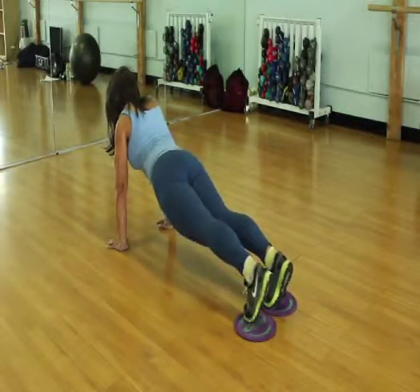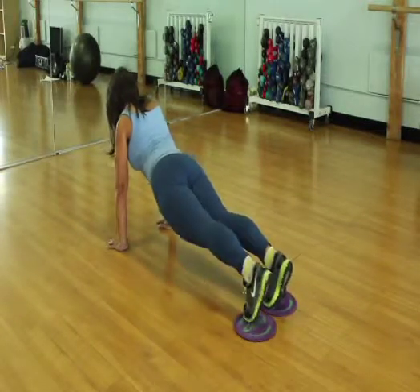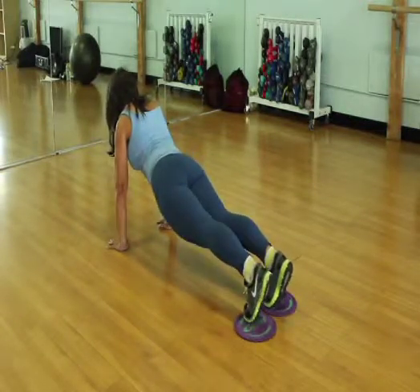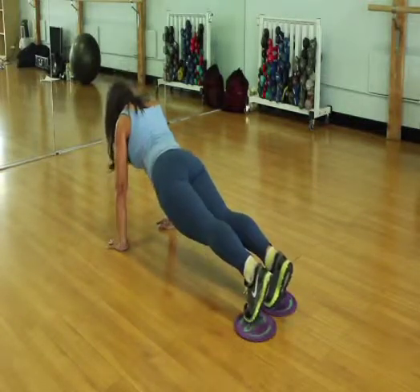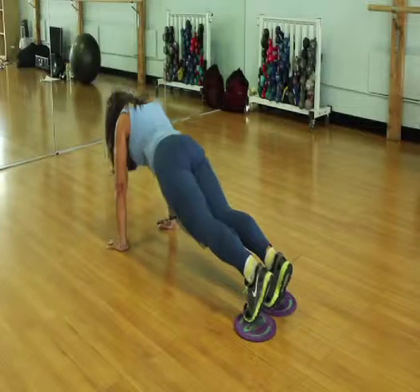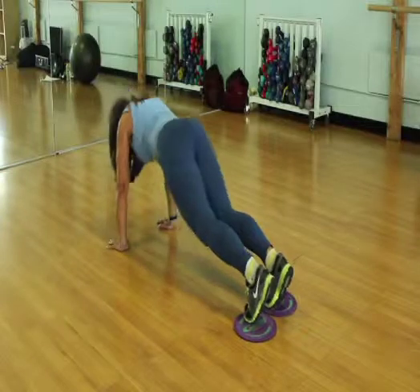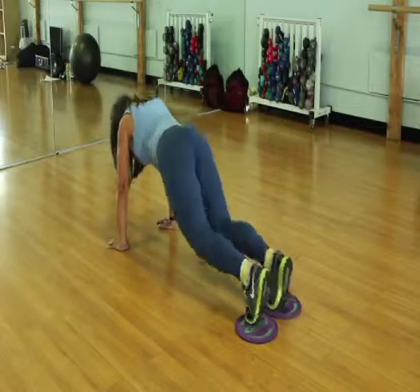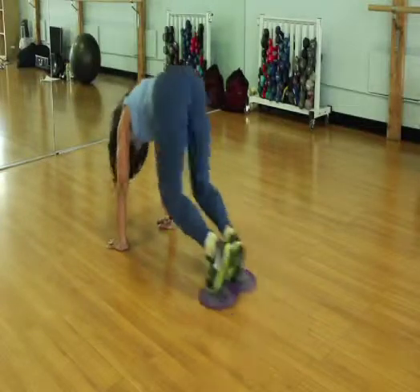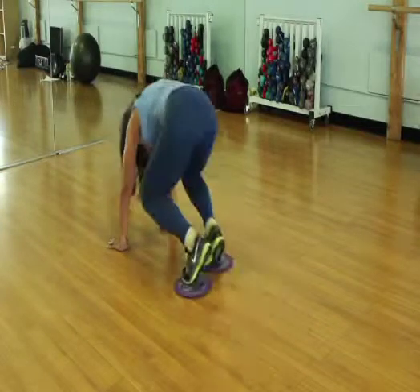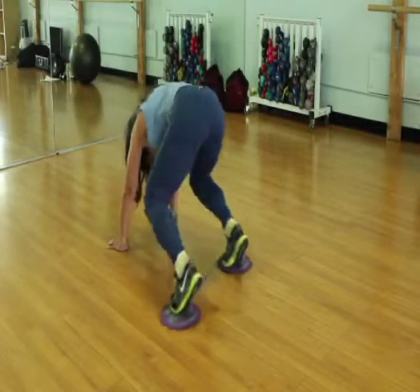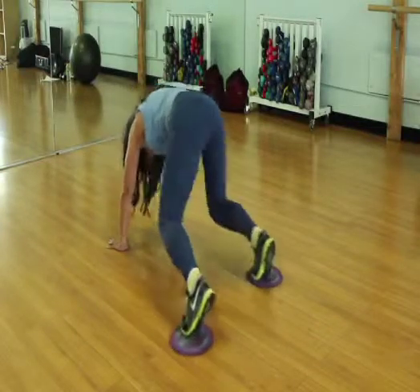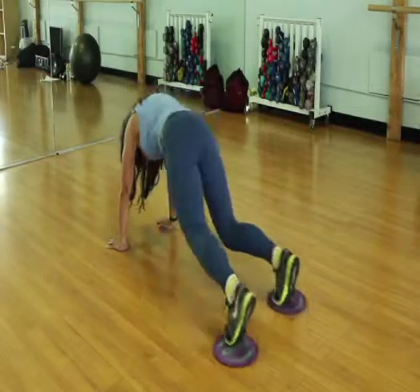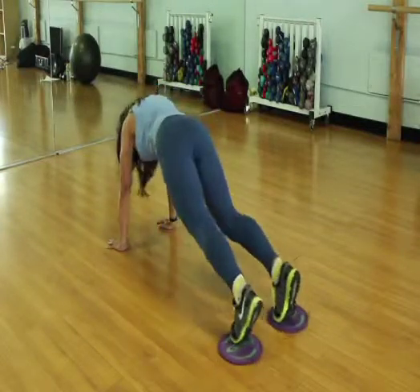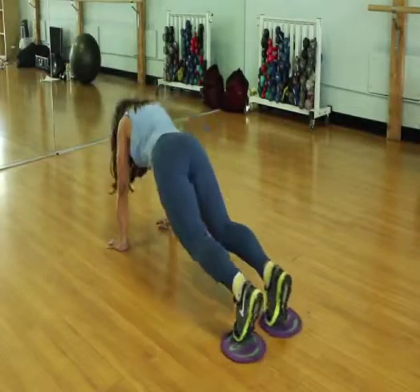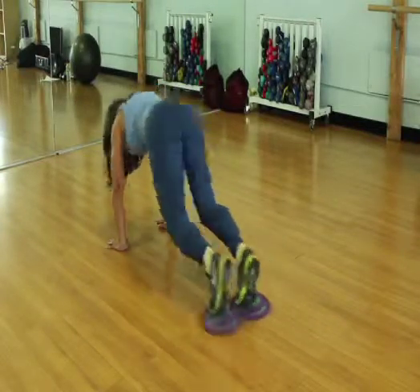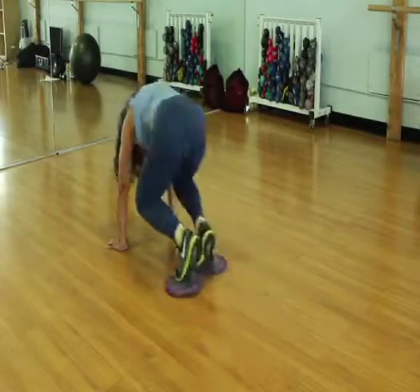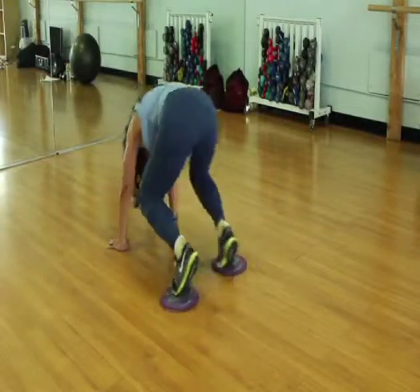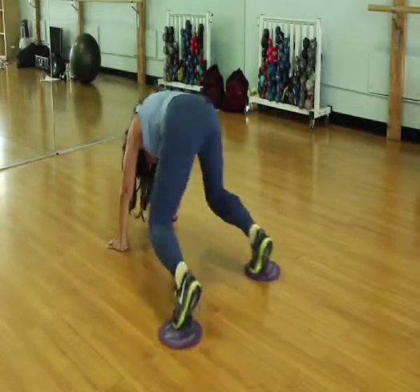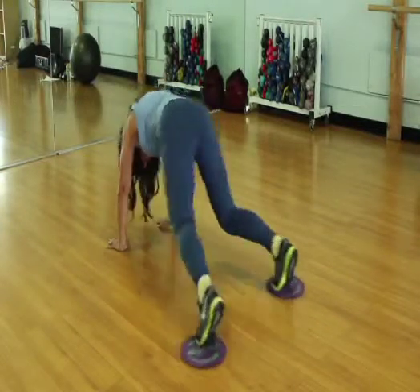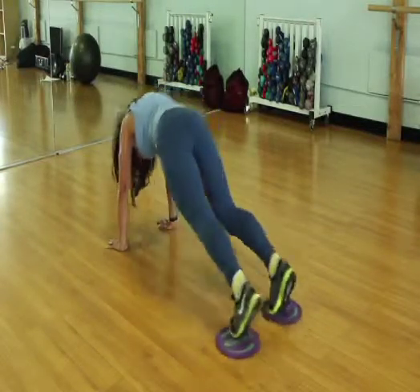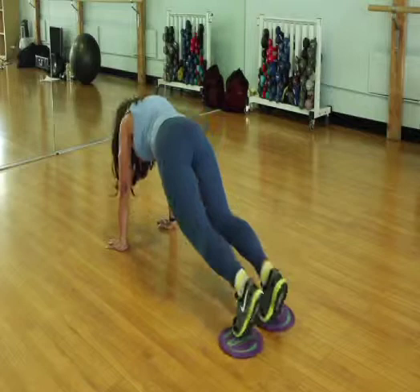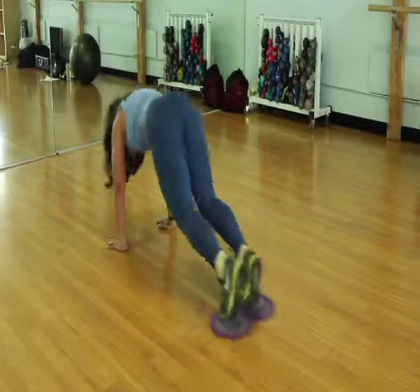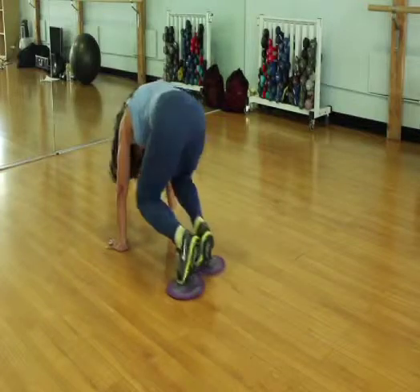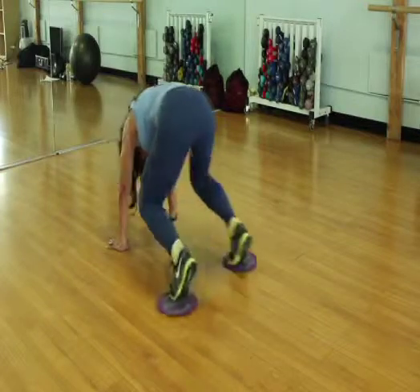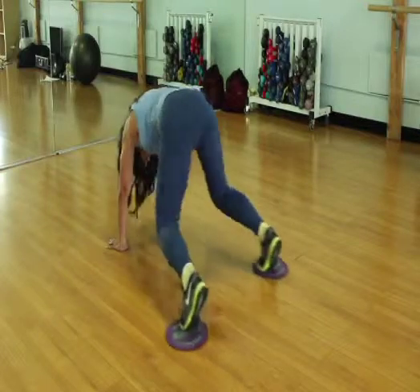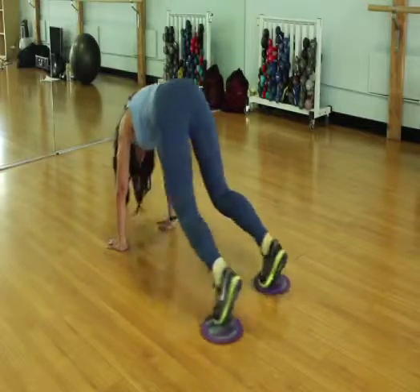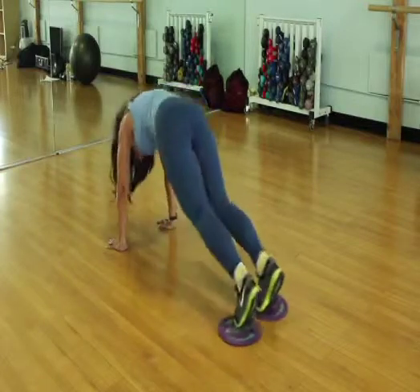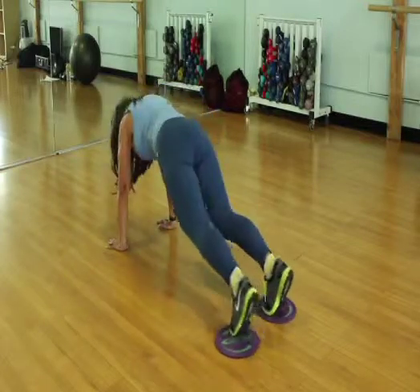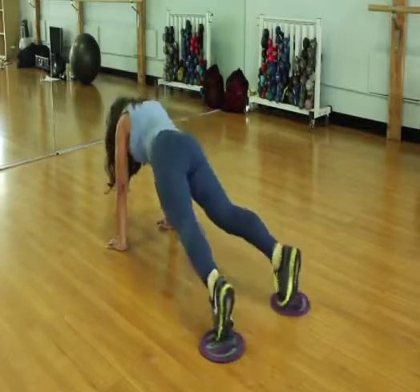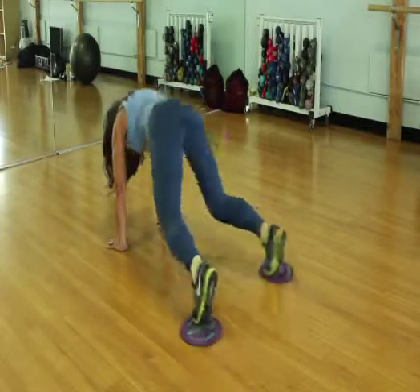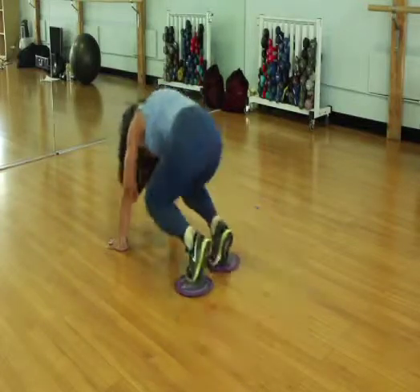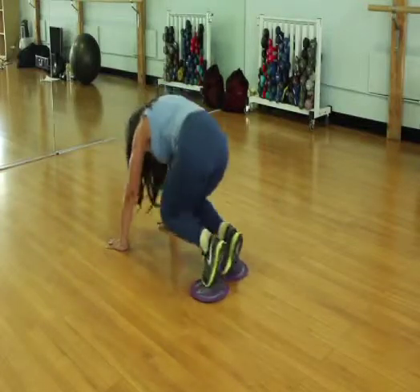Now, if you want more challenge, you're going to perform a circle to one side and to the other side. This really, really works the abs, so you're really going to feel it.